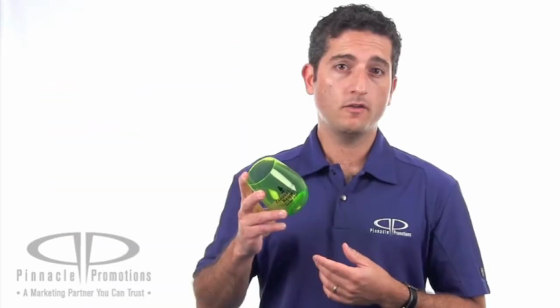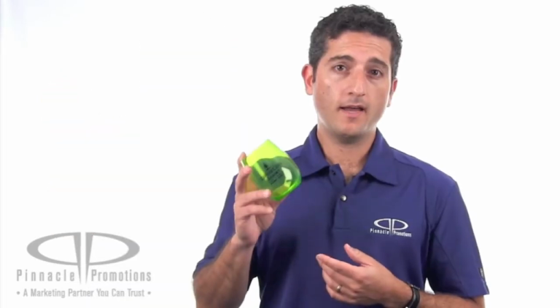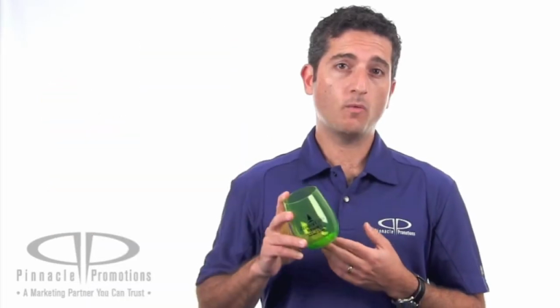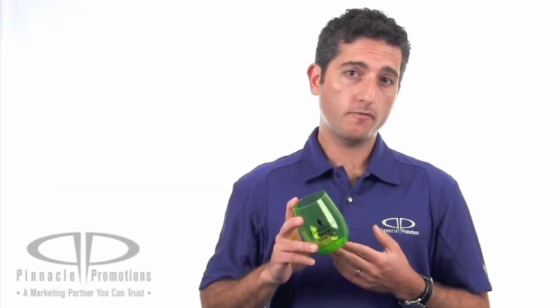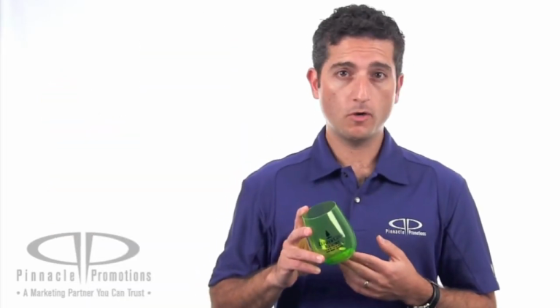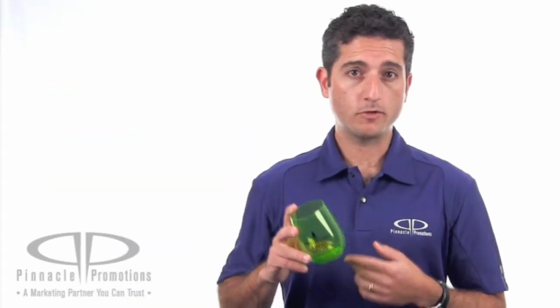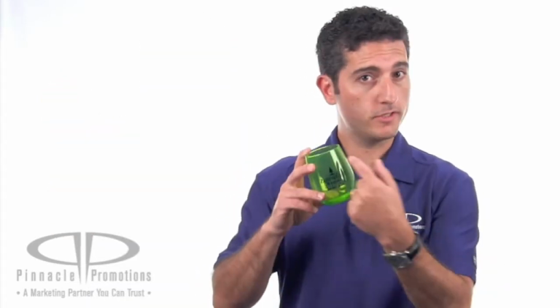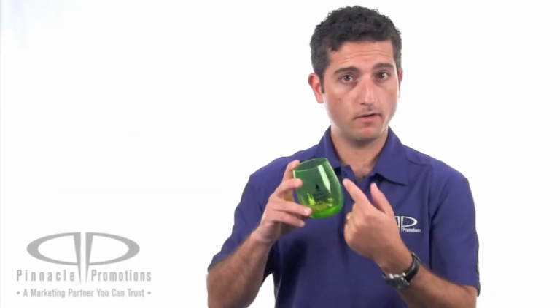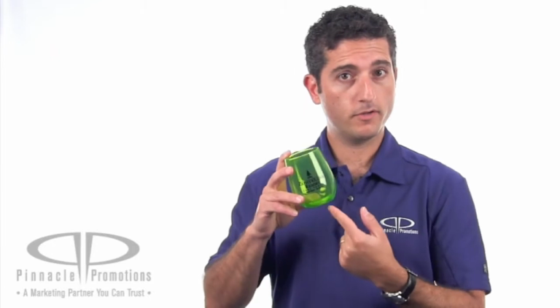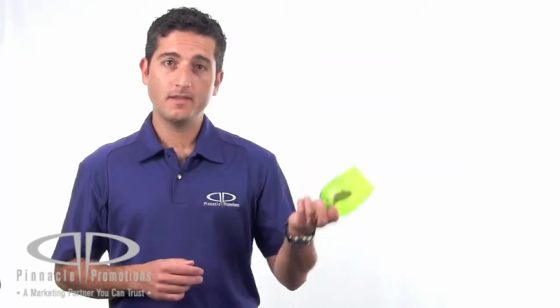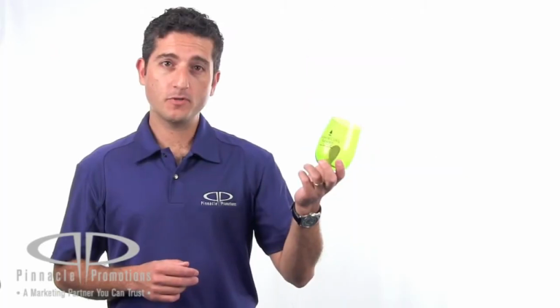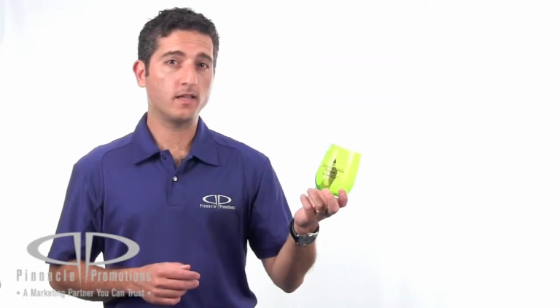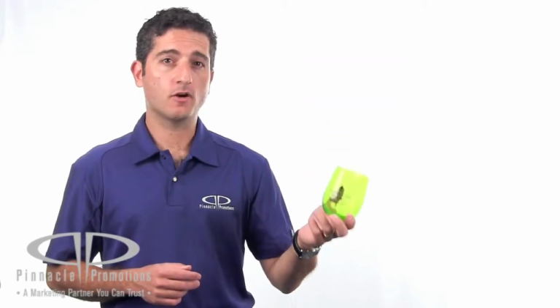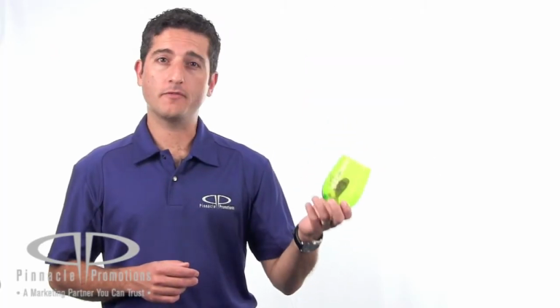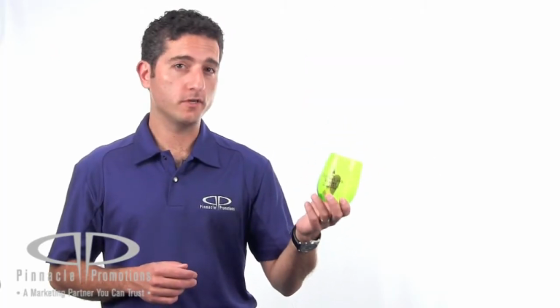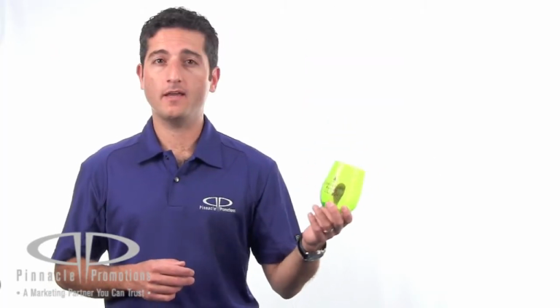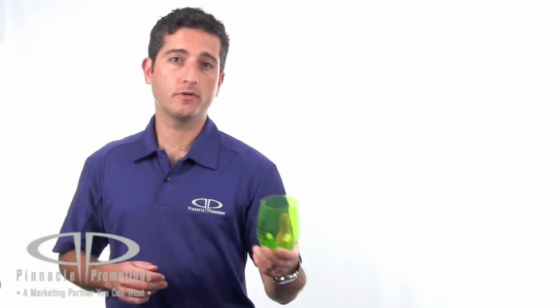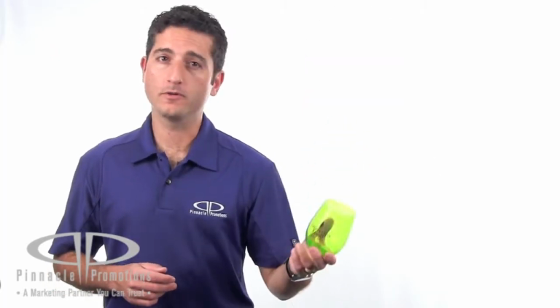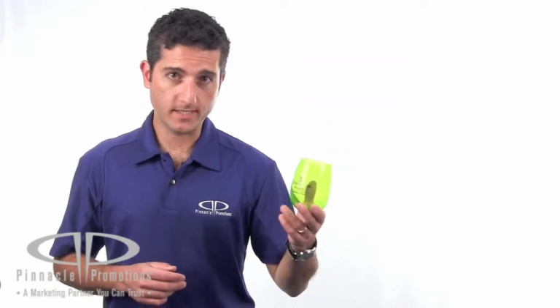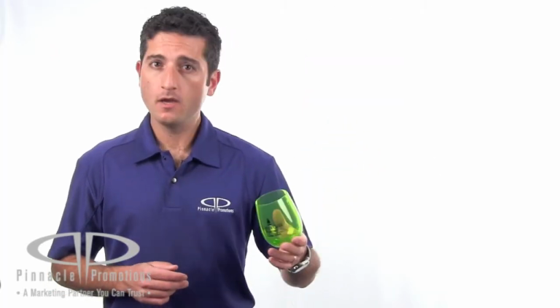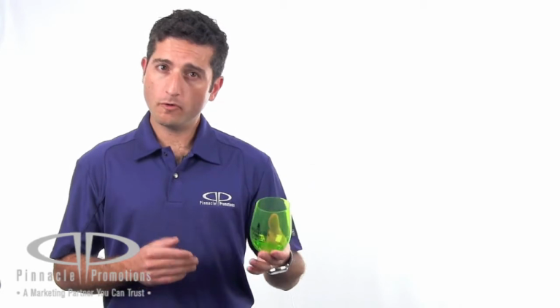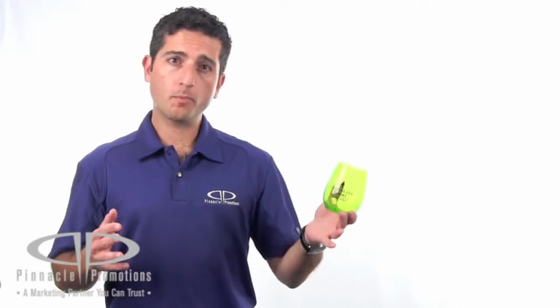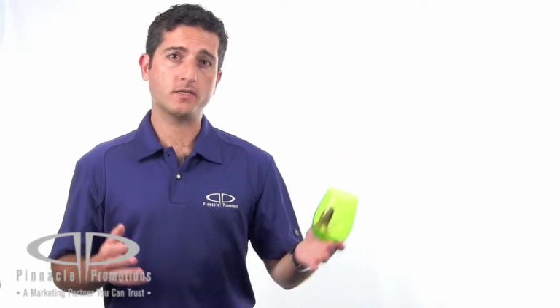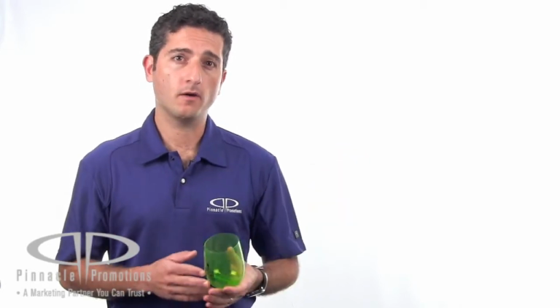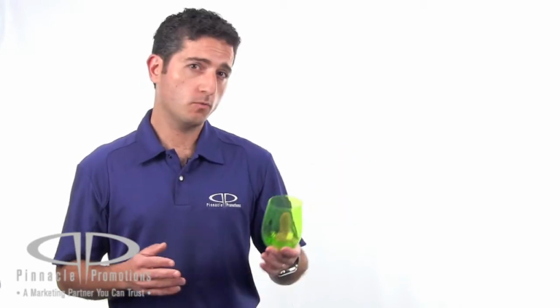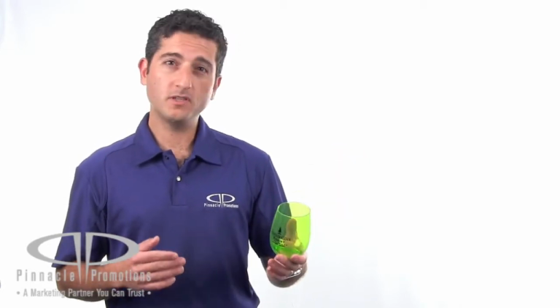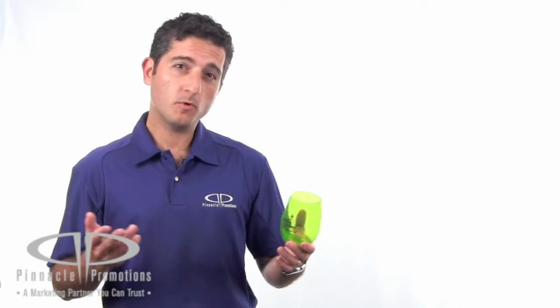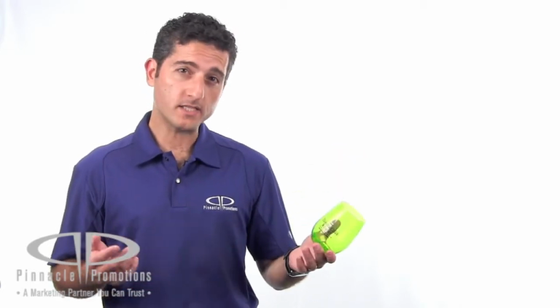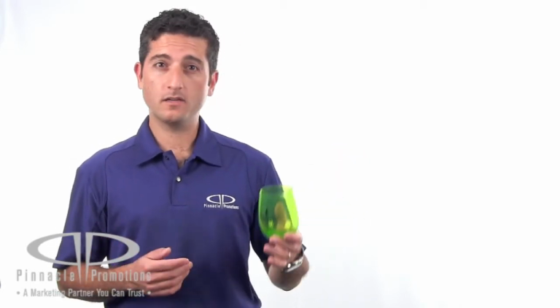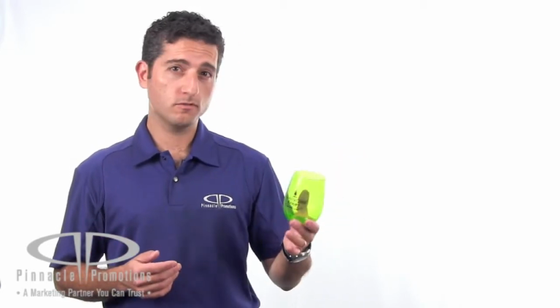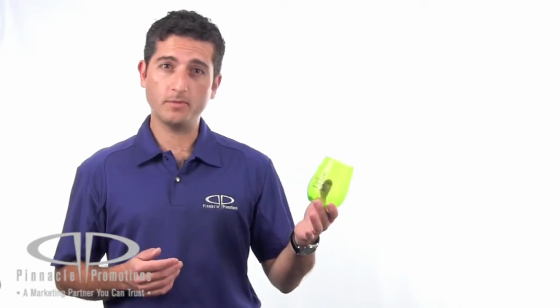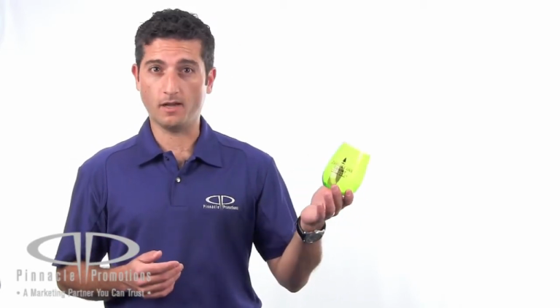Your 2½ inch by 1½ inch logo can be screen printed right here on the front. These promotional wine glasses are great for vineyards to hand out during tours and tastings, or for bigger corporate events to hand out if you want something a little bit more classy than a certain red plastic cup.